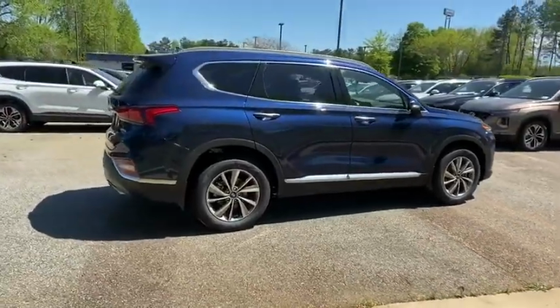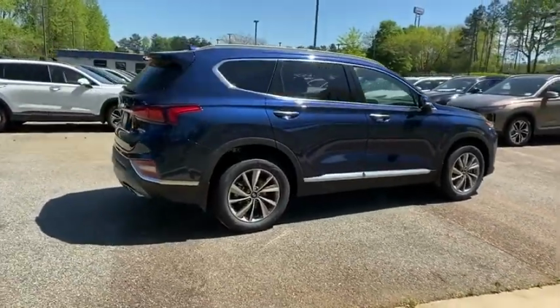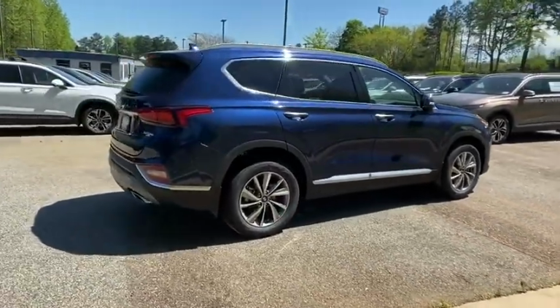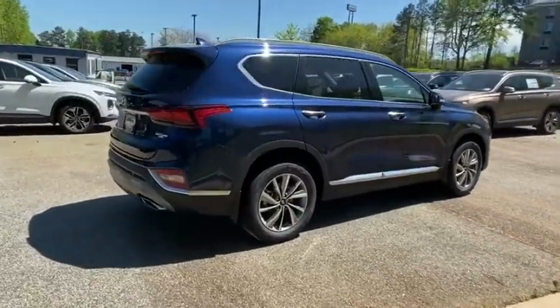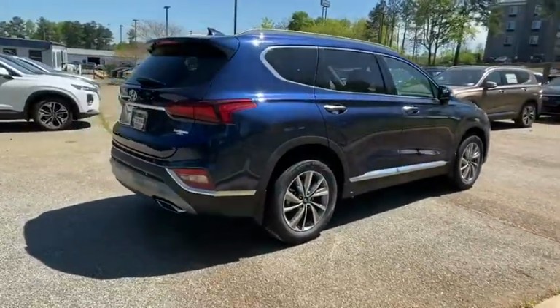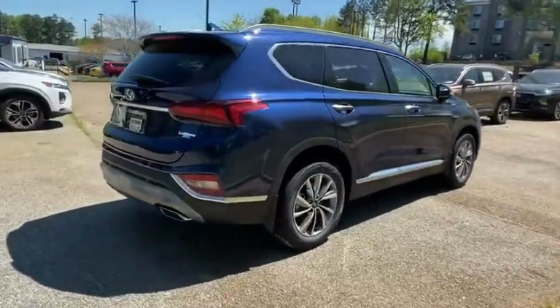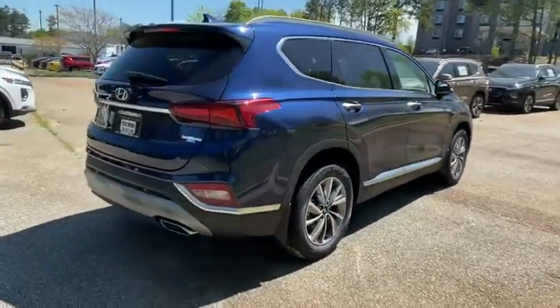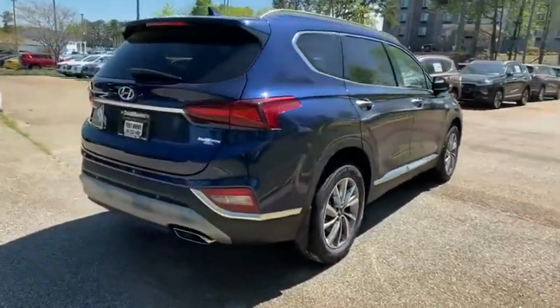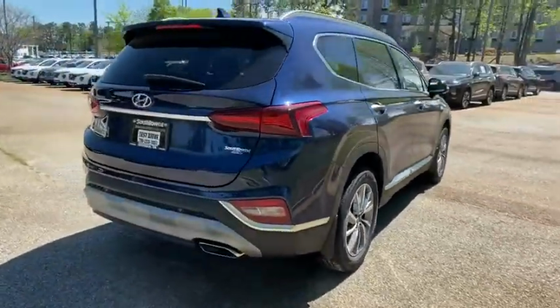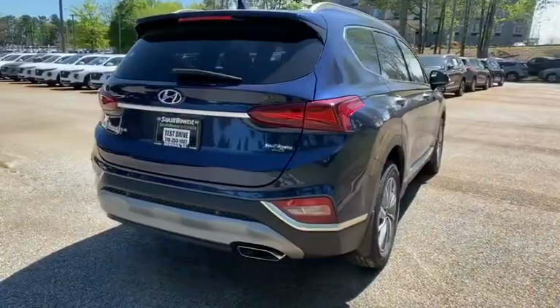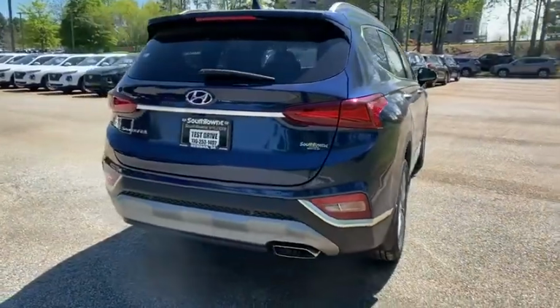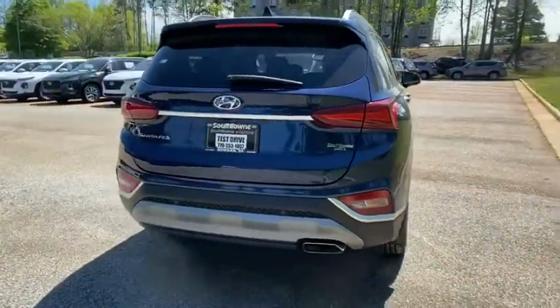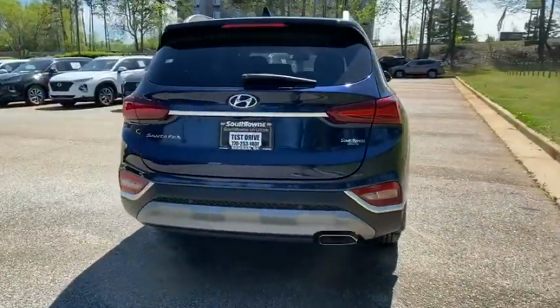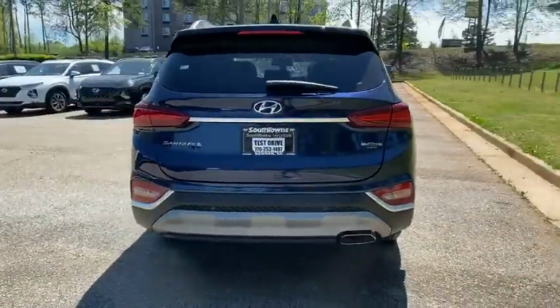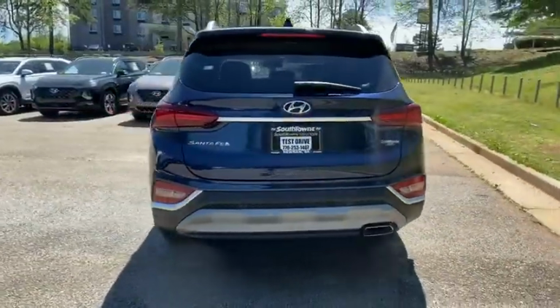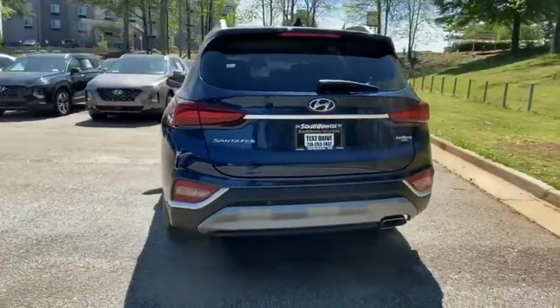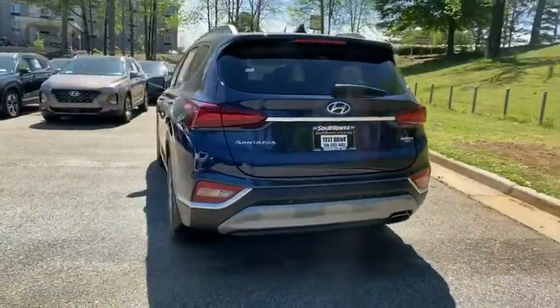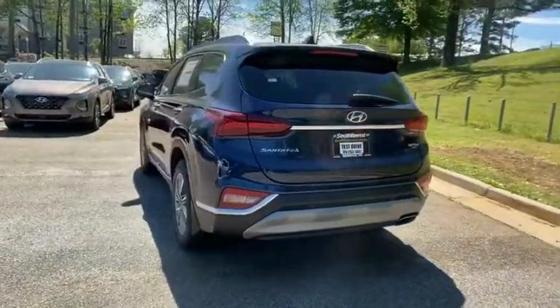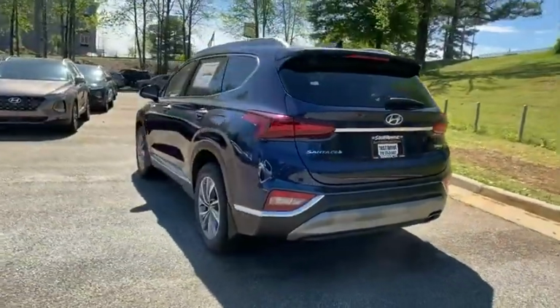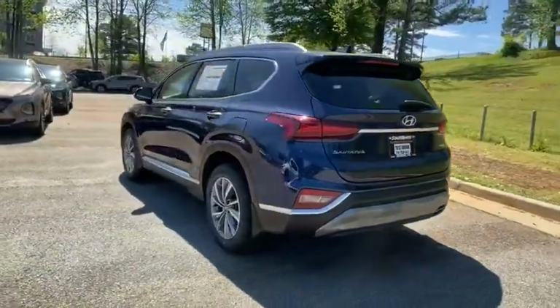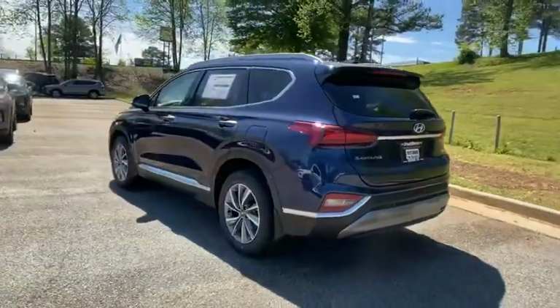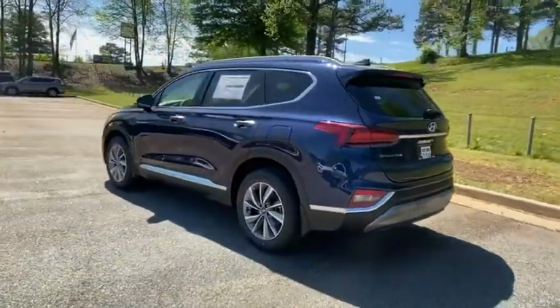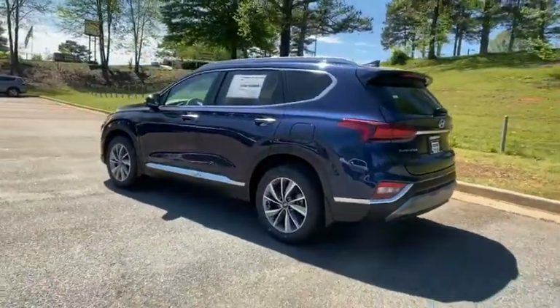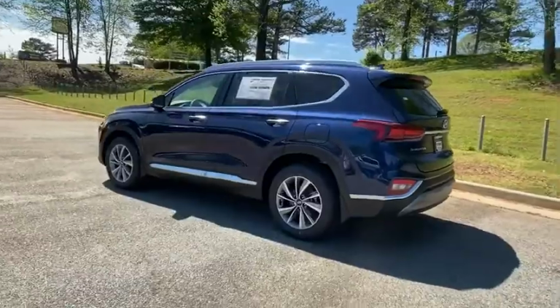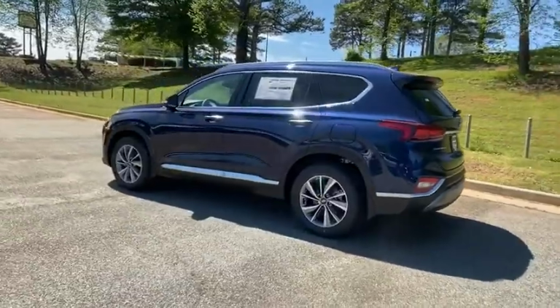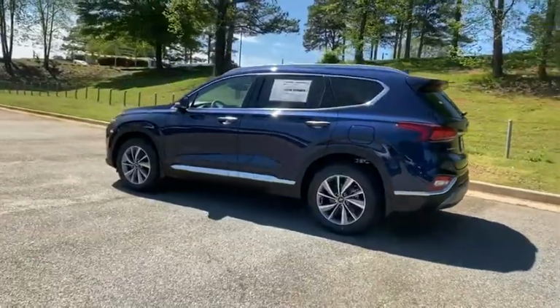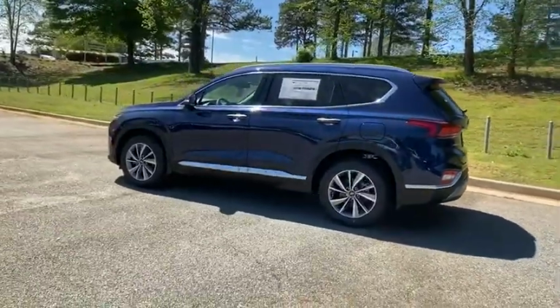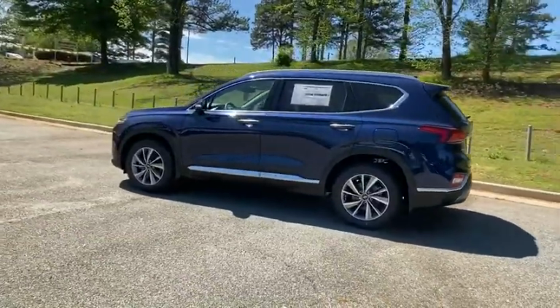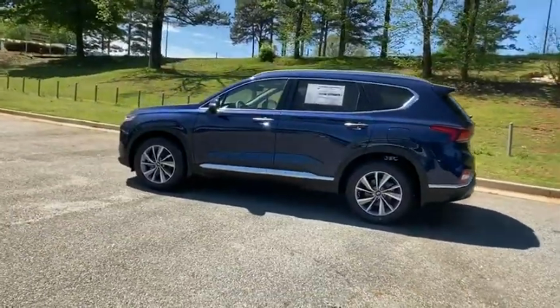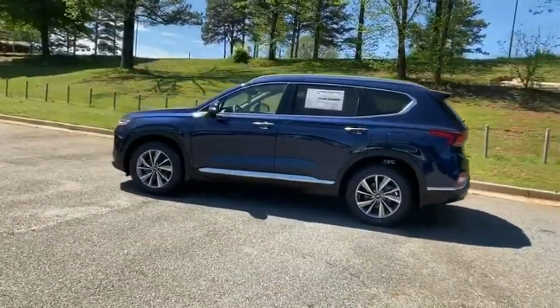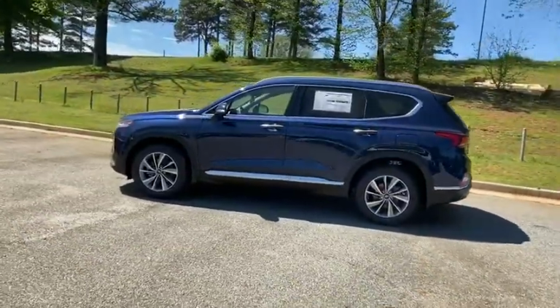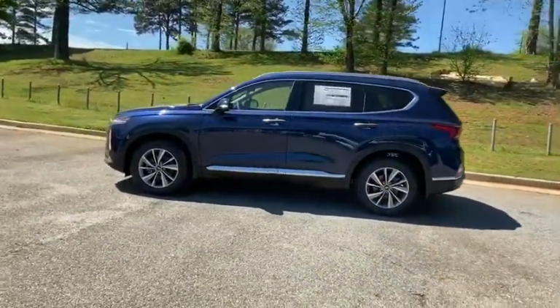Traction control, LED headlights, leather-wrapped steering wheel, panoramic sunroof, dual airbags, alloy wheels, power steering, four-wheel disc brakes, fog lights, electronic stability control.